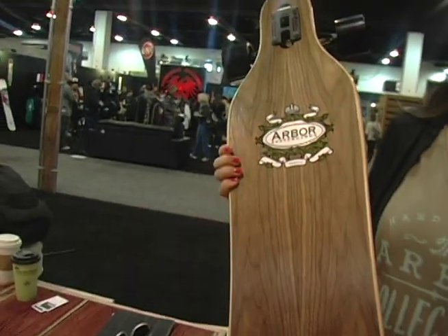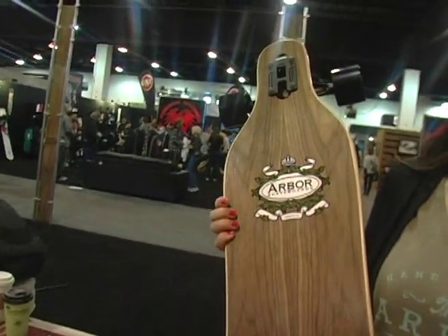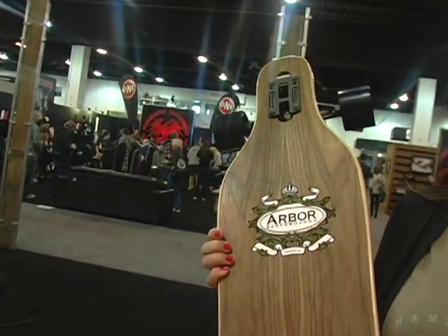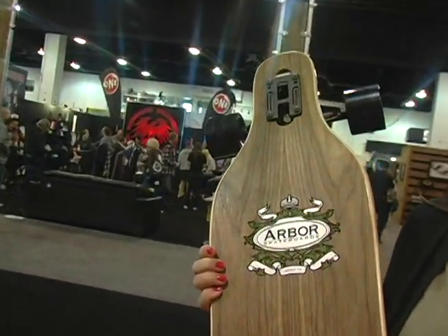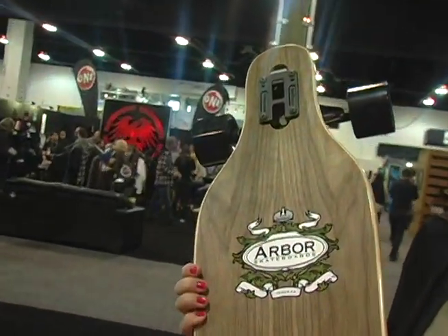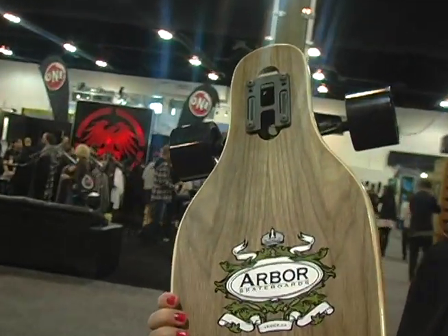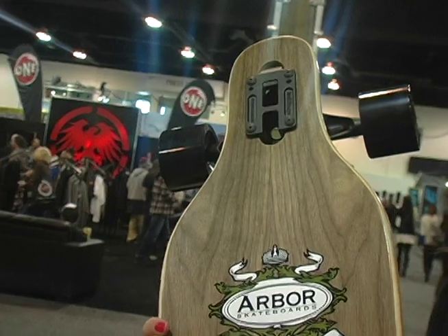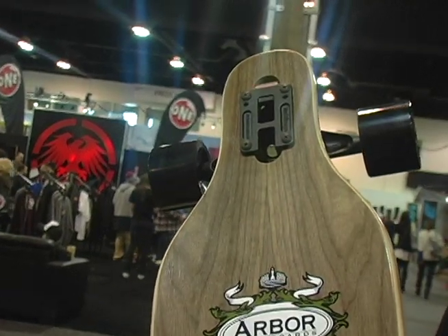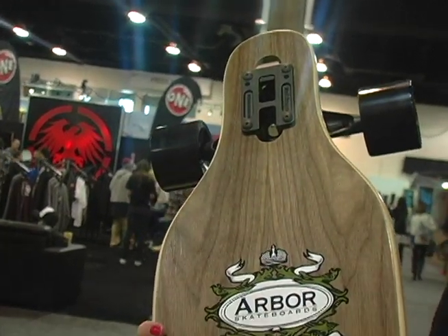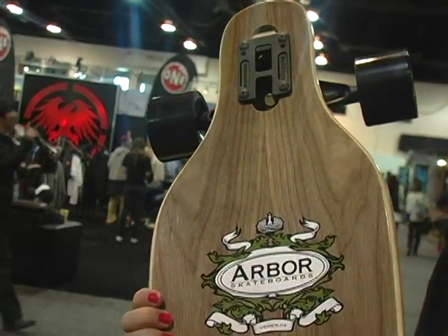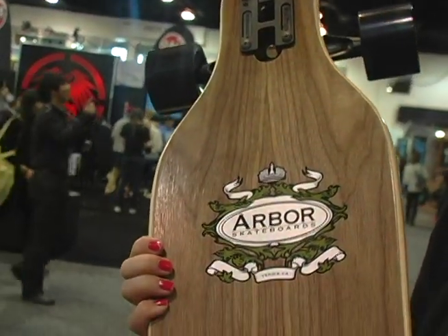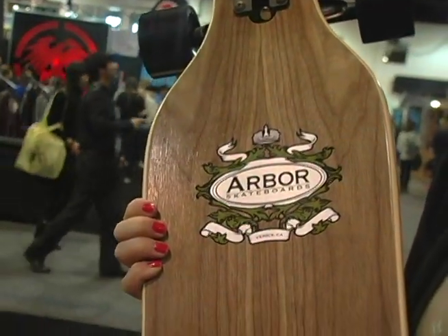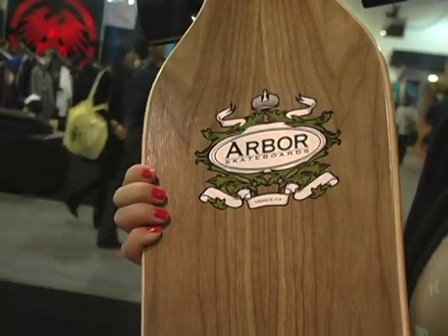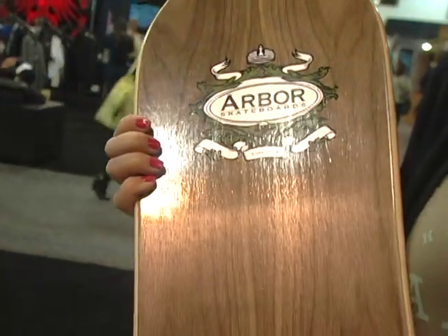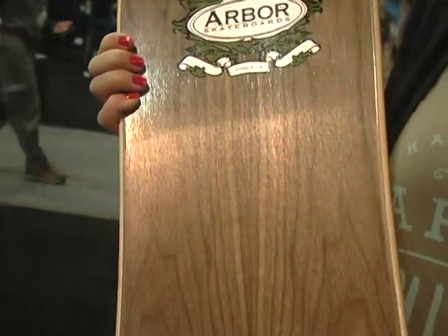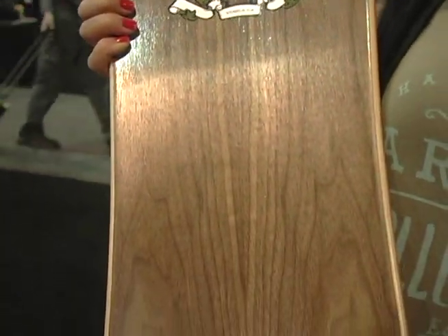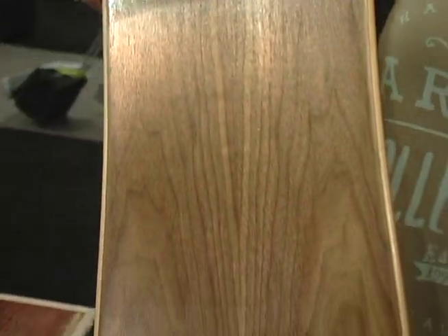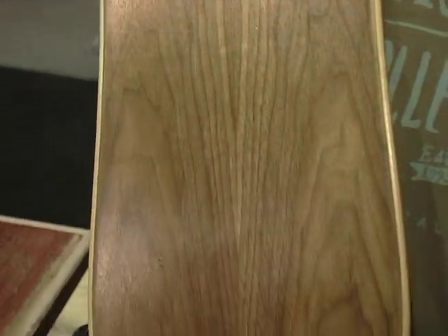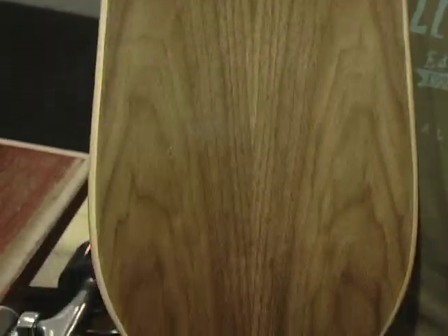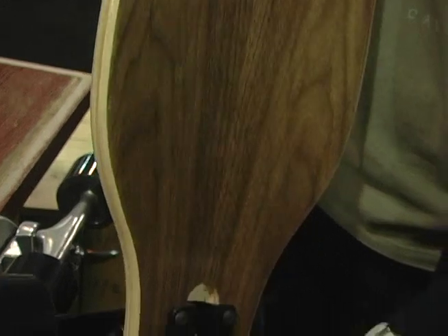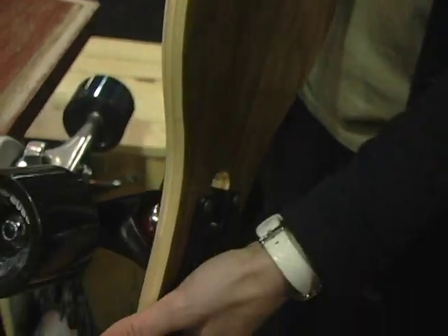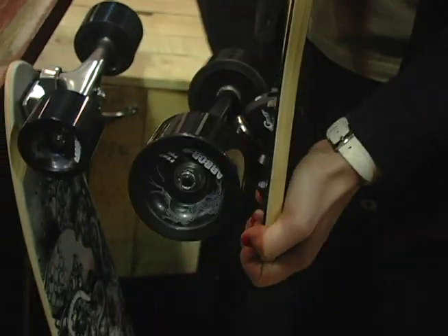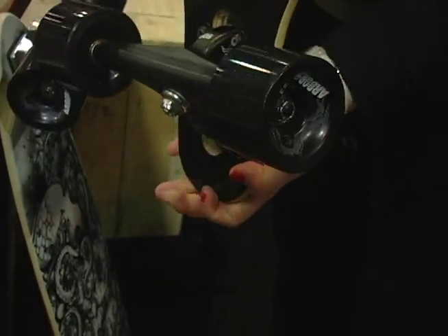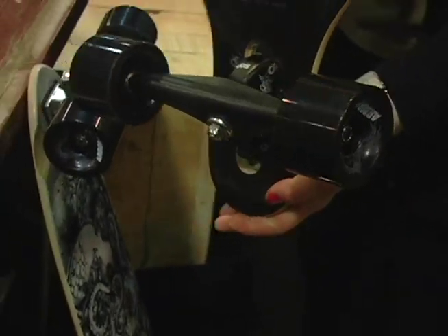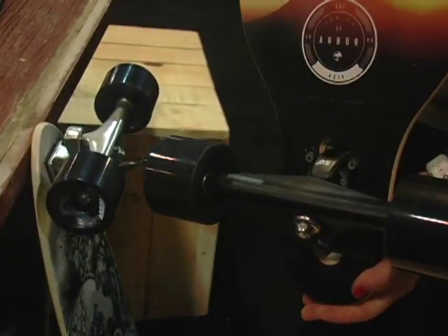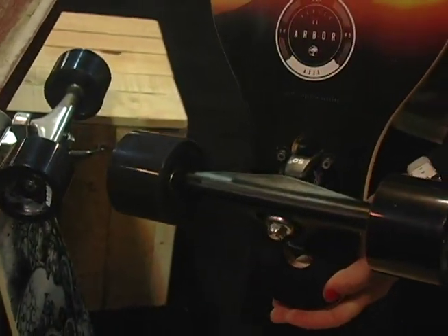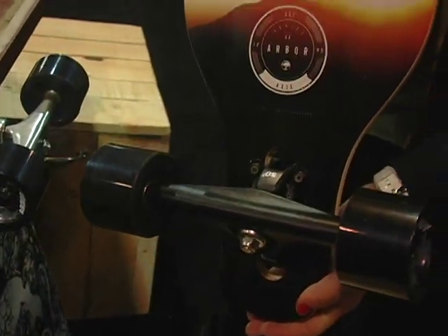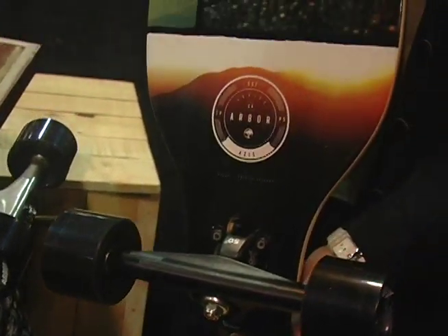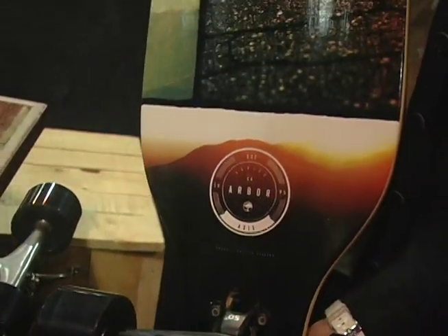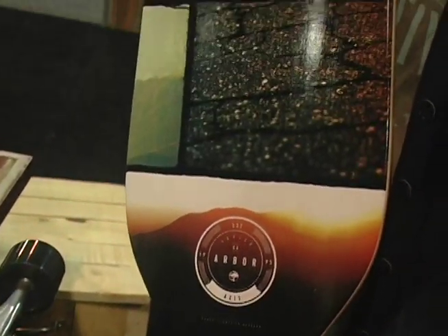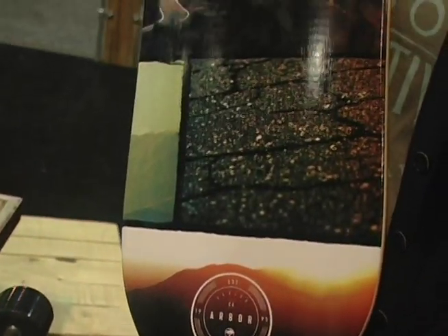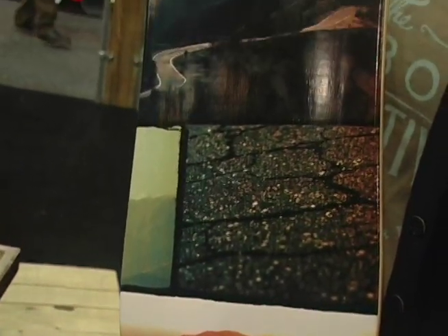The Walnut is a brand new top sheet for us, and we have it available in the Axis, the Pen, the Mindstate, and the Mission. These are going to be all of our photo boards — they're going to be on the Walnut boards.